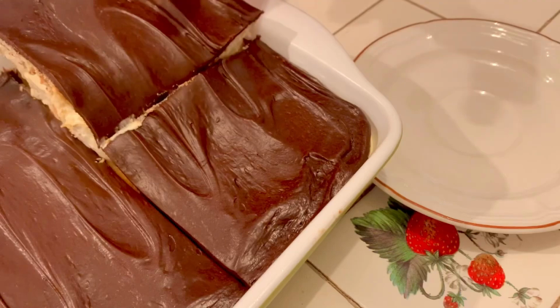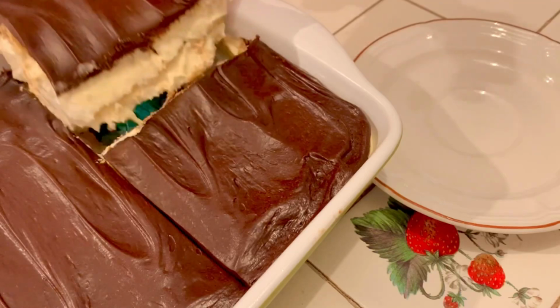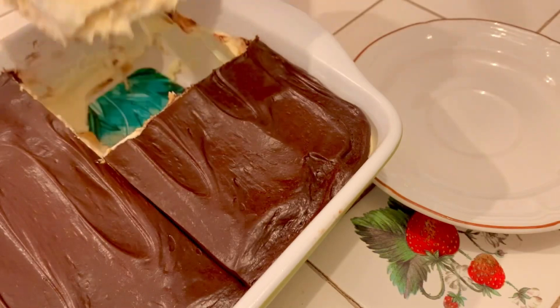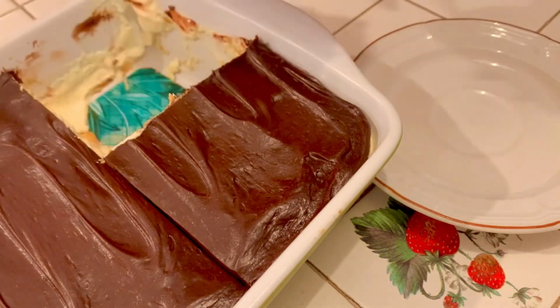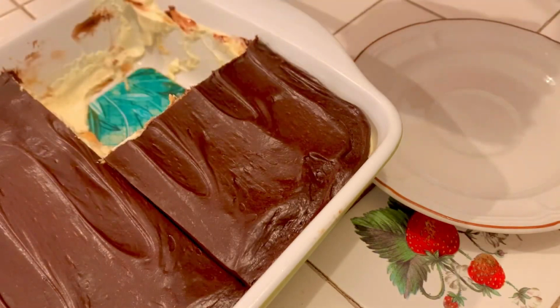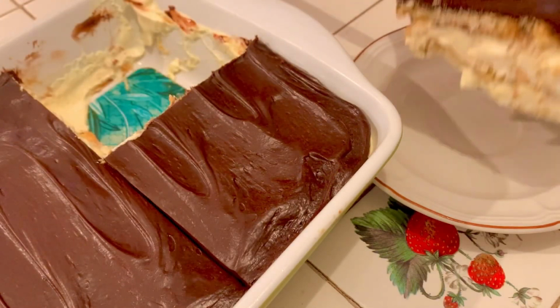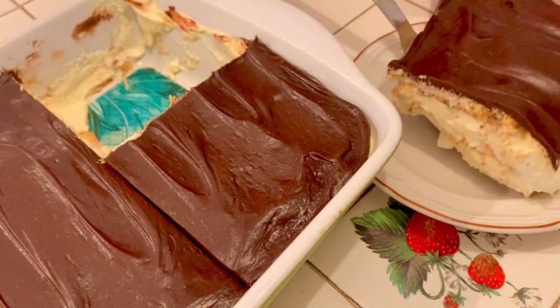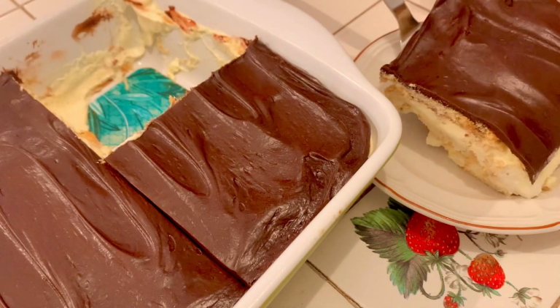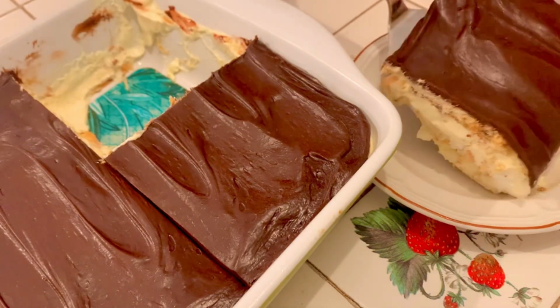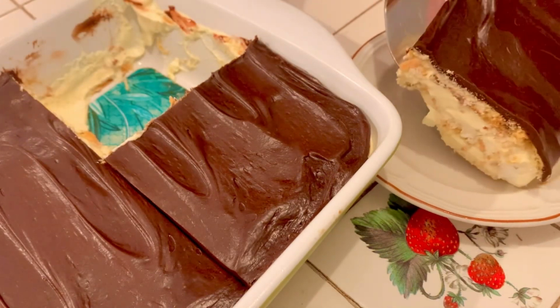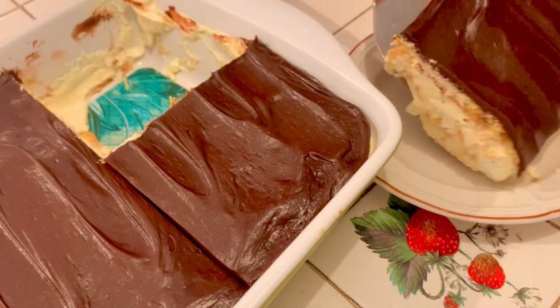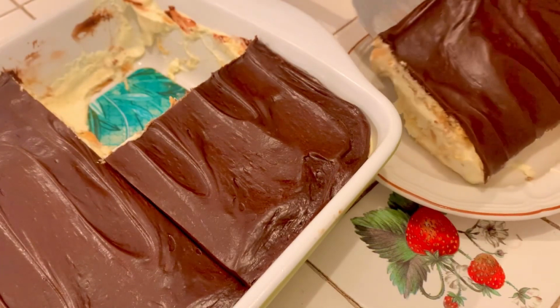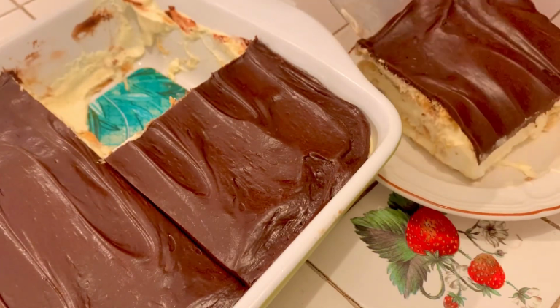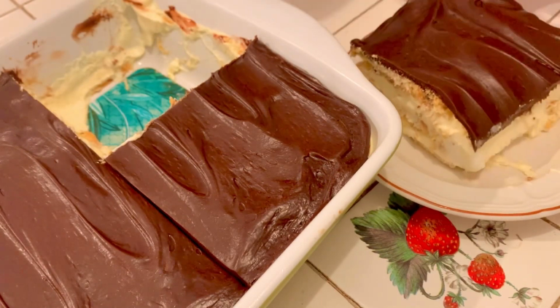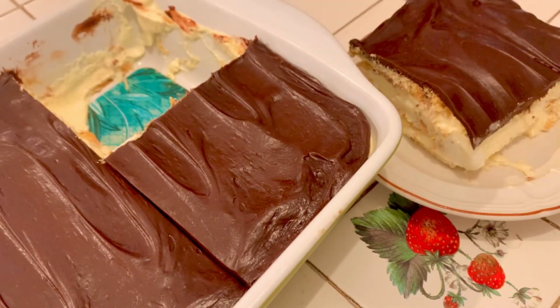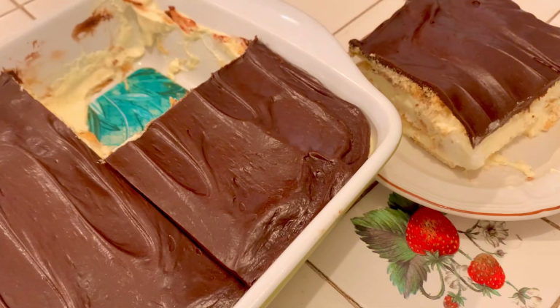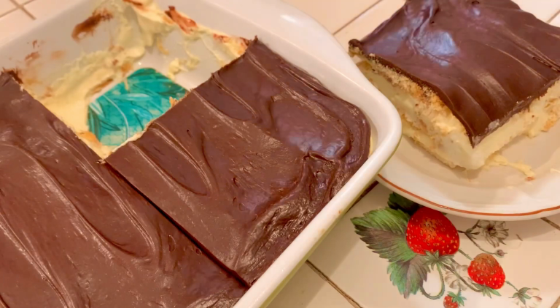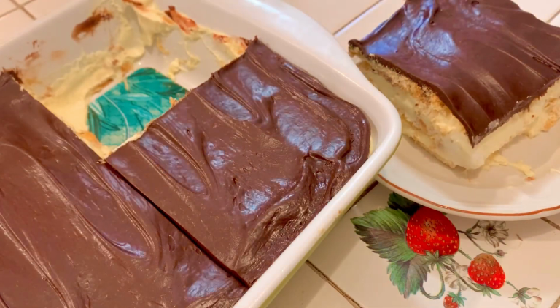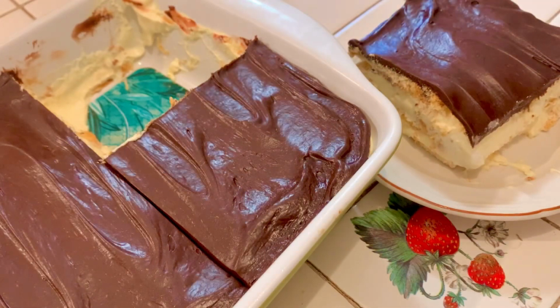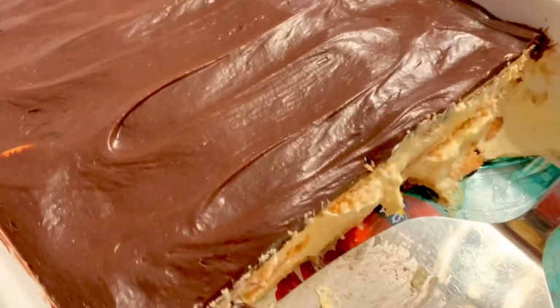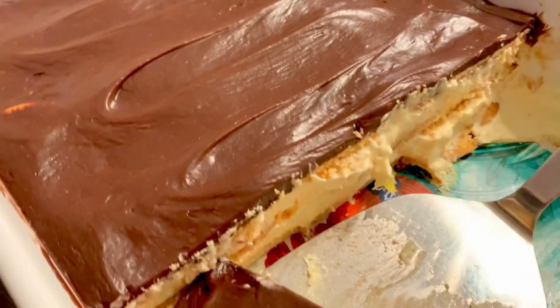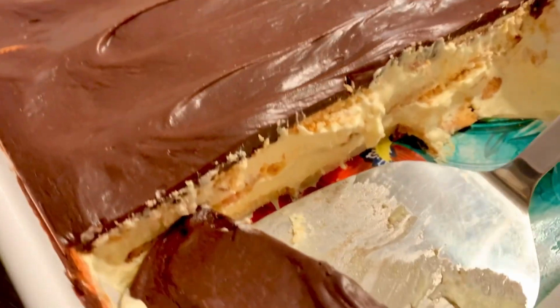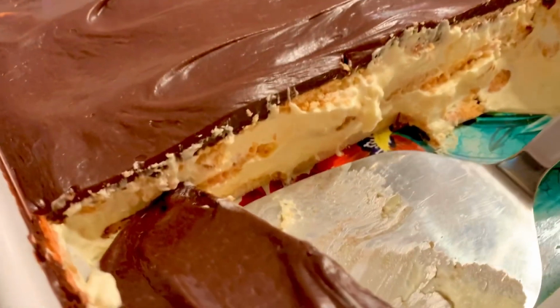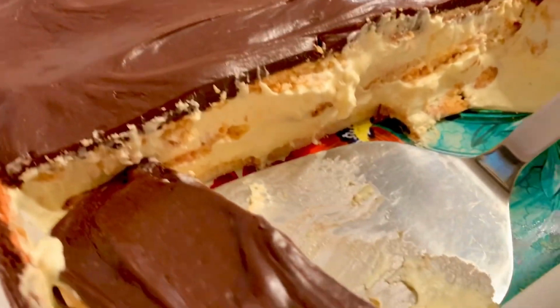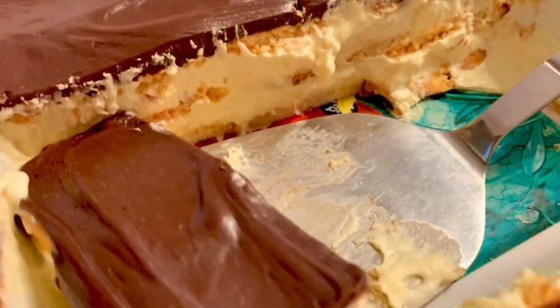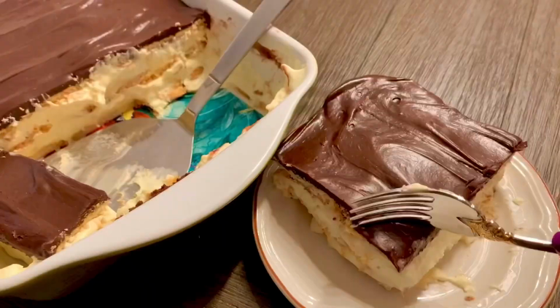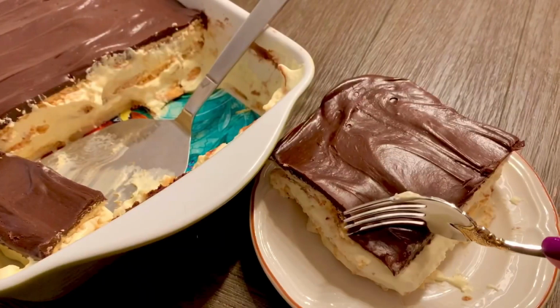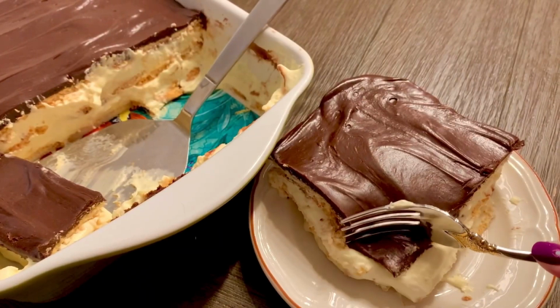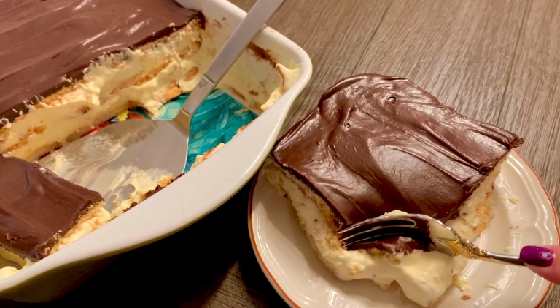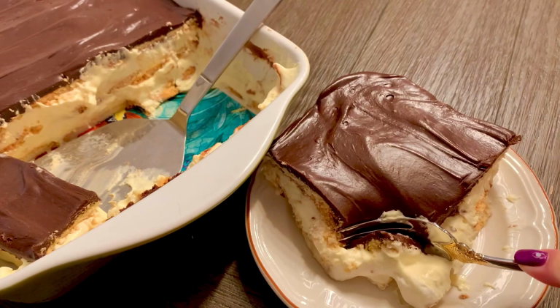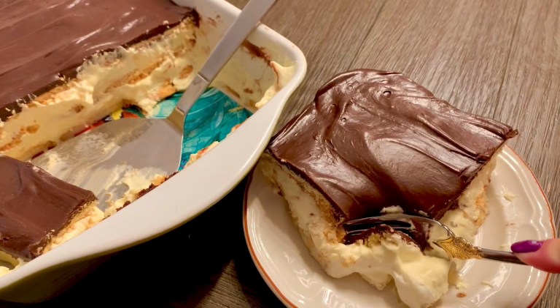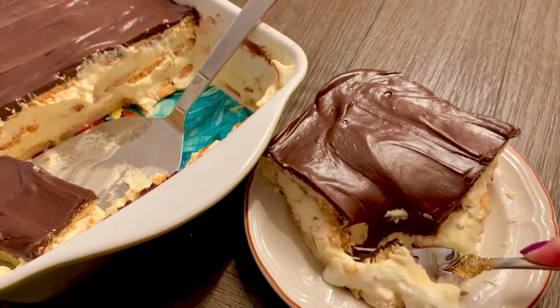My mom used to make this eclair cake for holidays and it's such a crowd pleaser. It's super easy to make, so I was like, let's see if we can do it sugar-free, a little healthy, a little bit for the diabetes. You know what I mean?